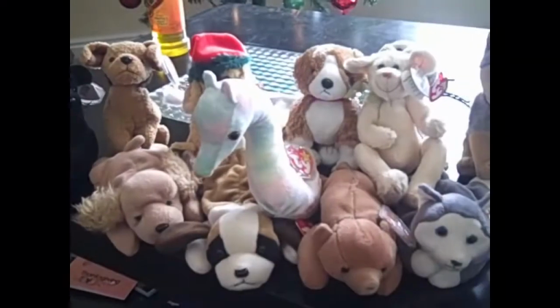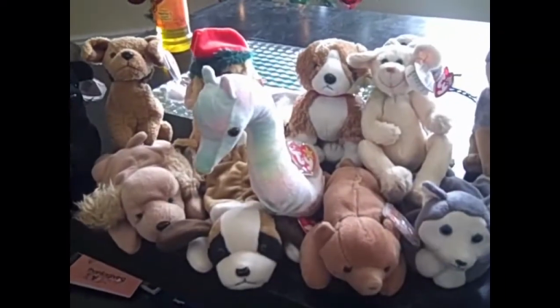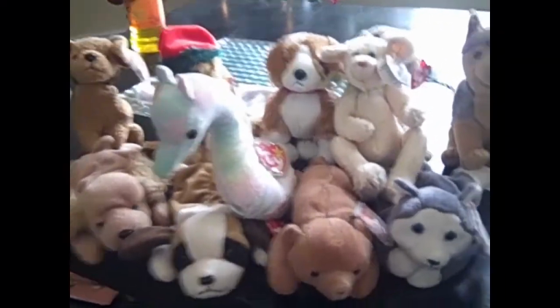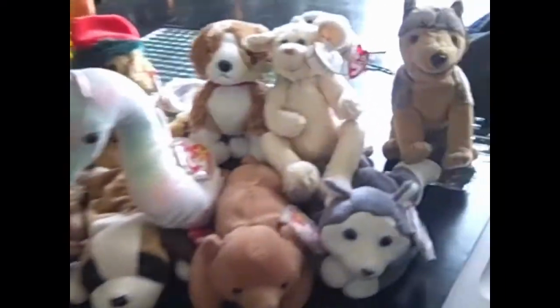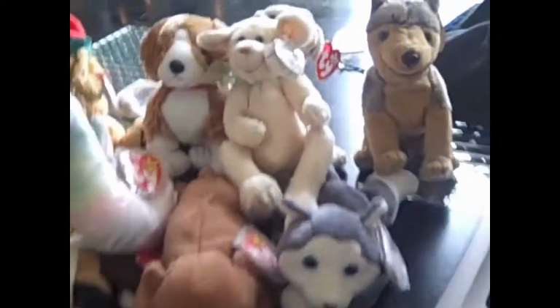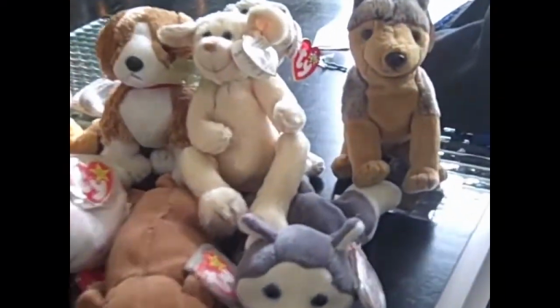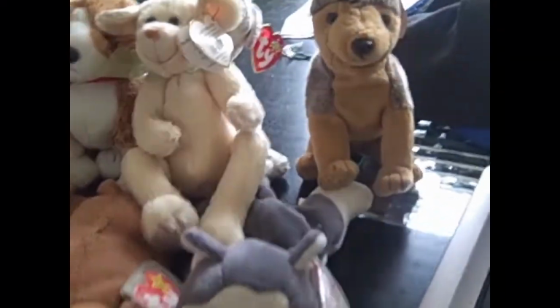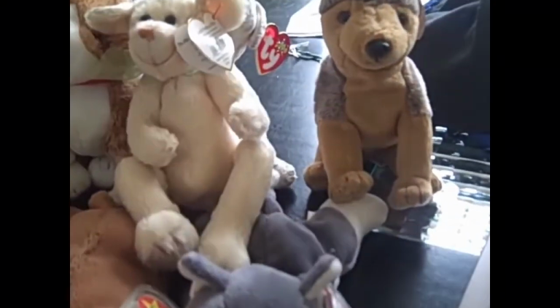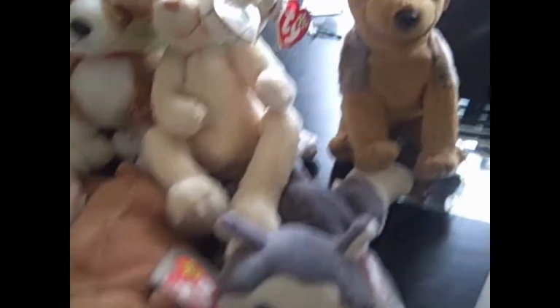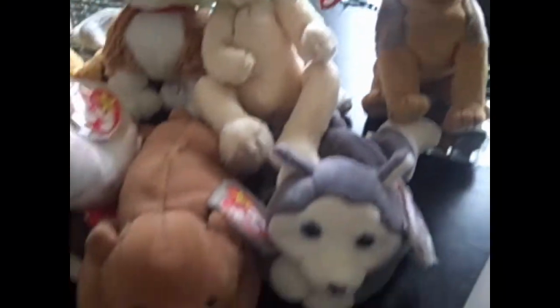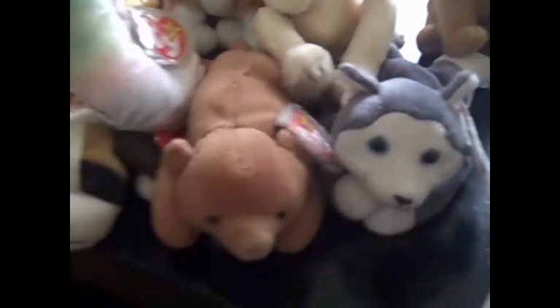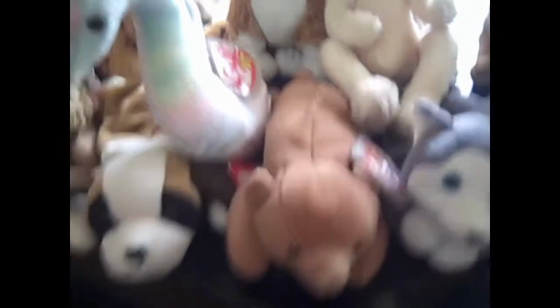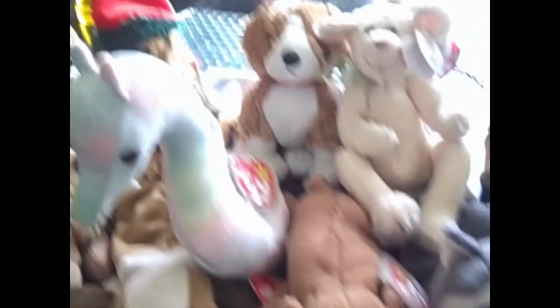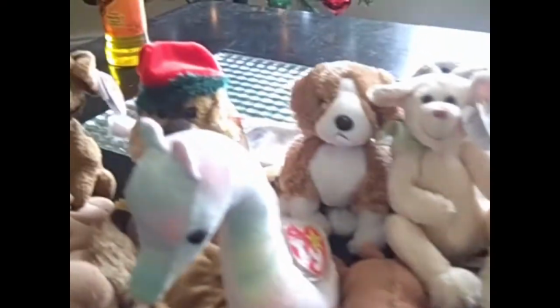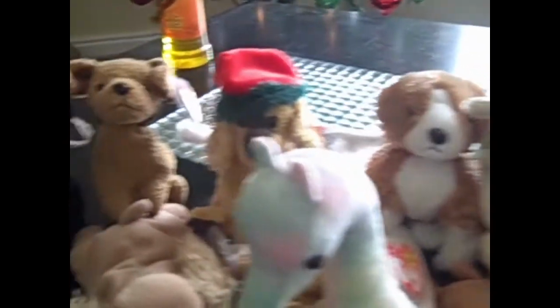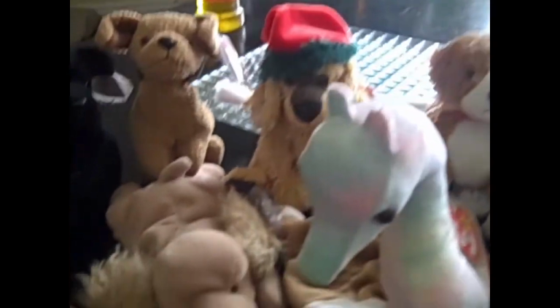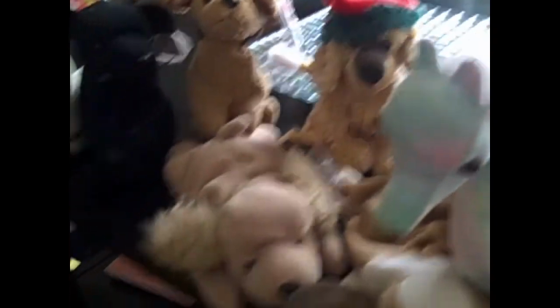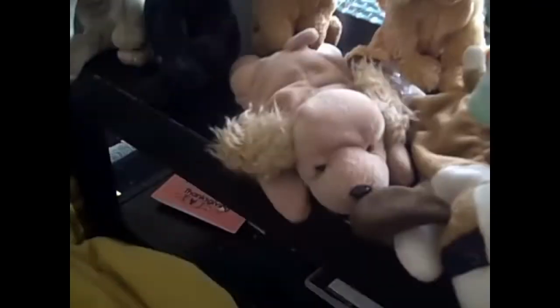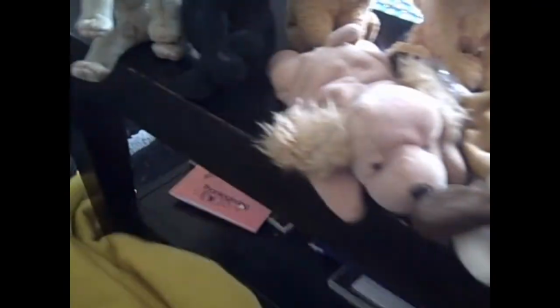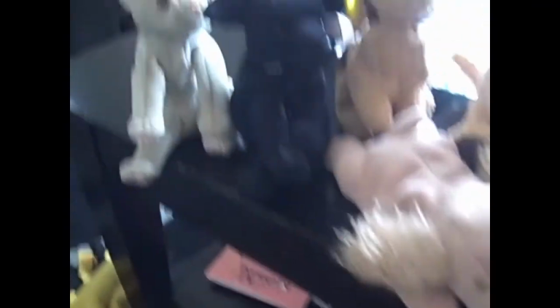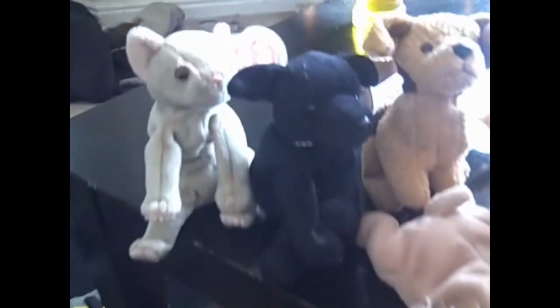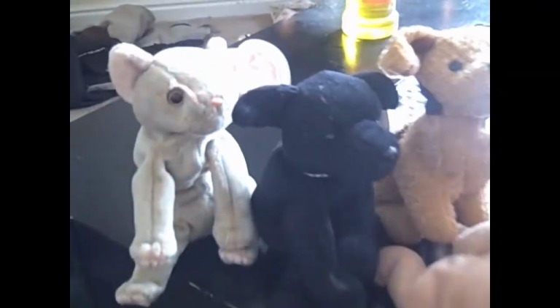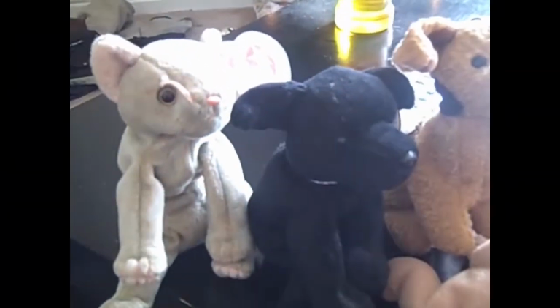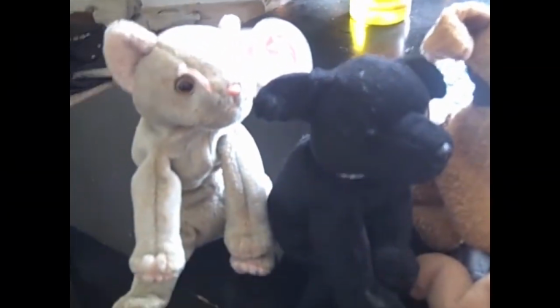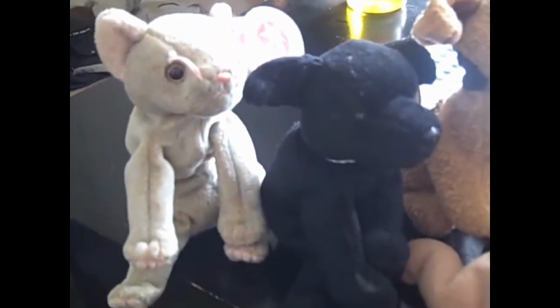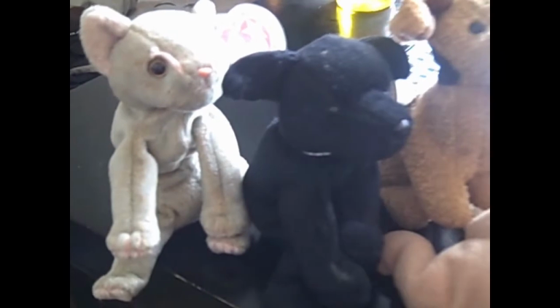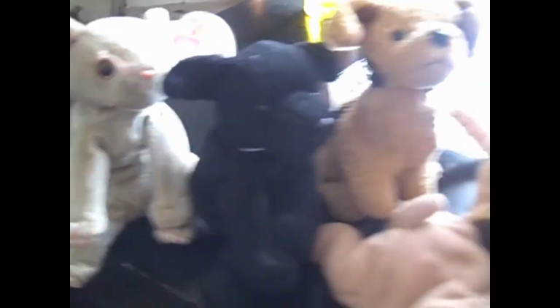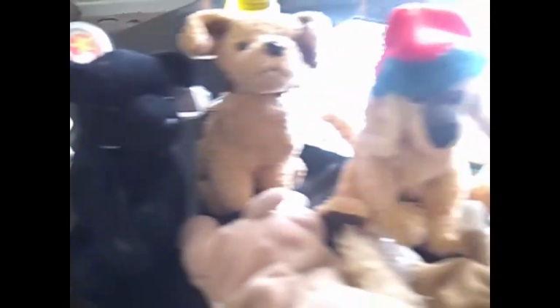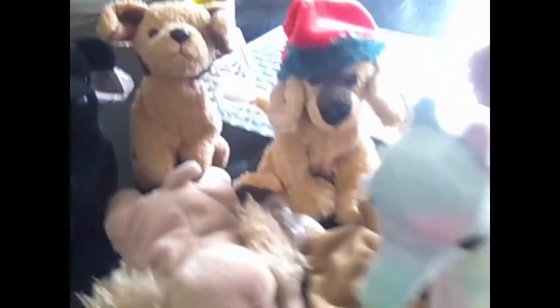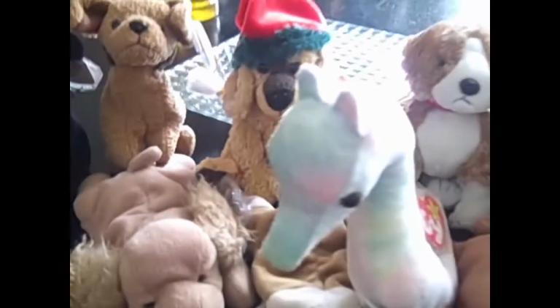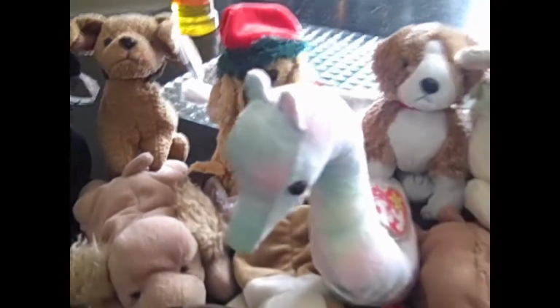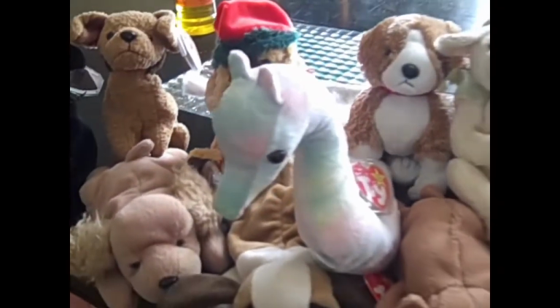Look what I found! My whole collection of Beanie Babies. Do you guys remember these? I have some from 1987. Pretty awesome!